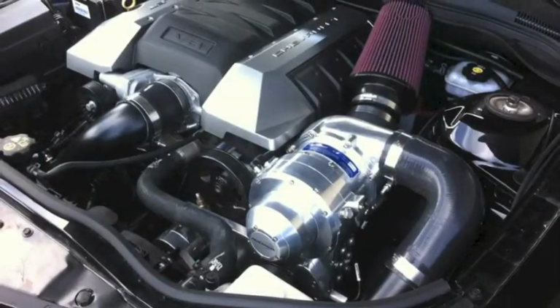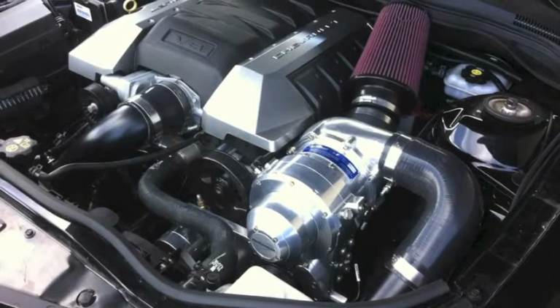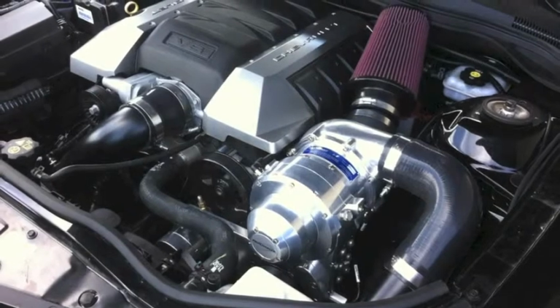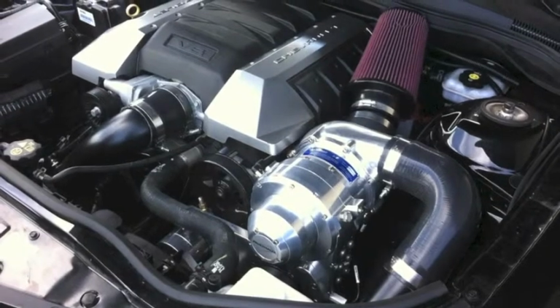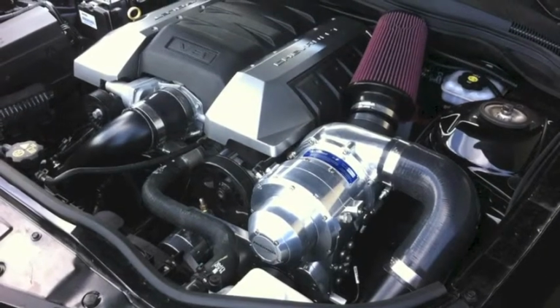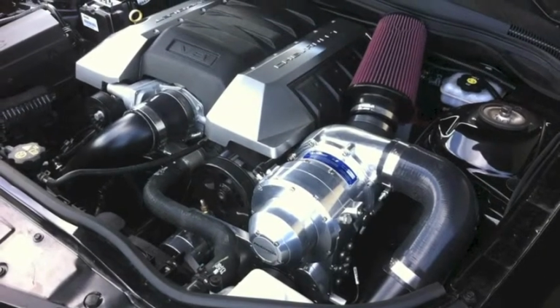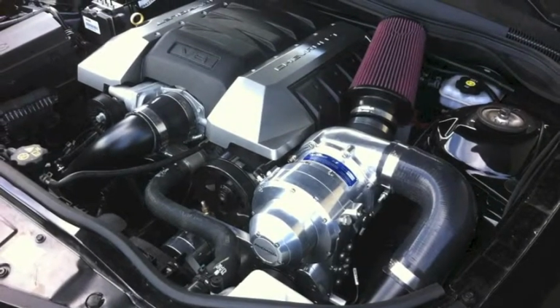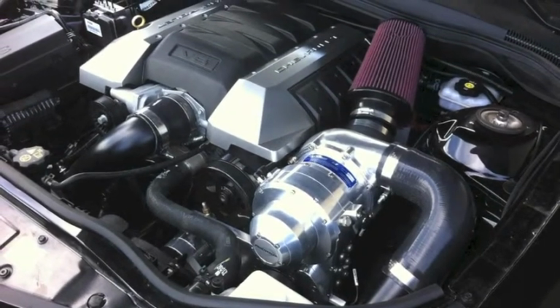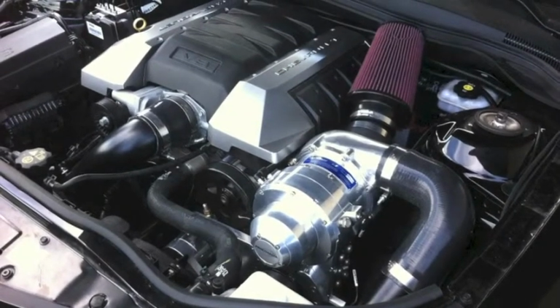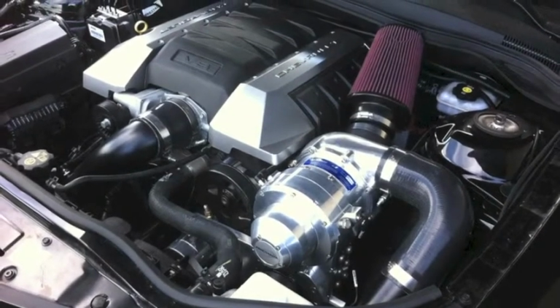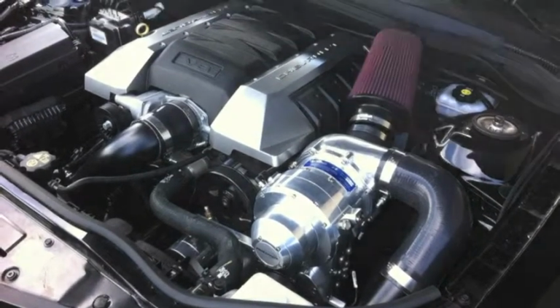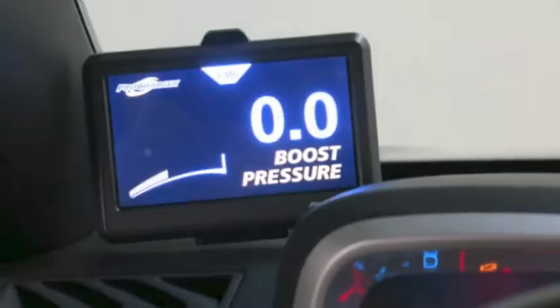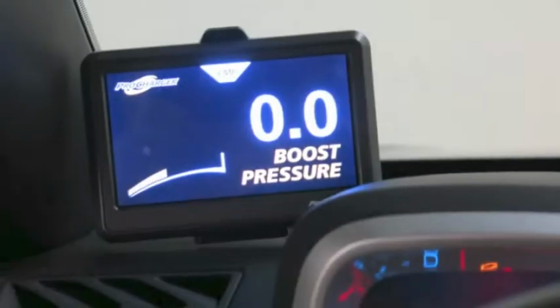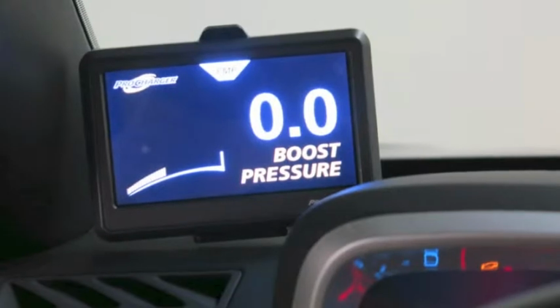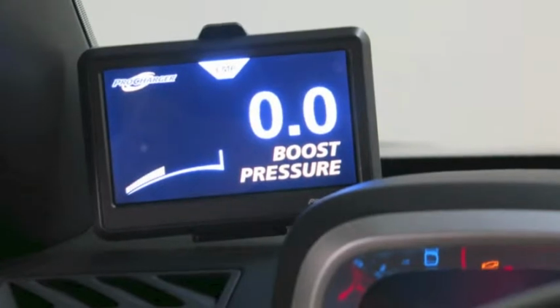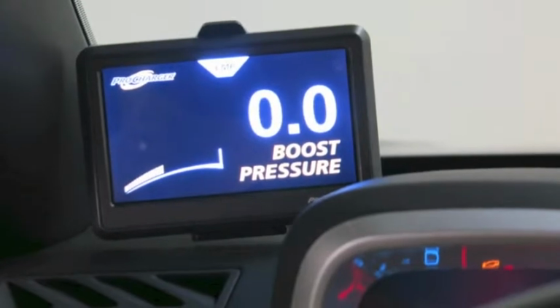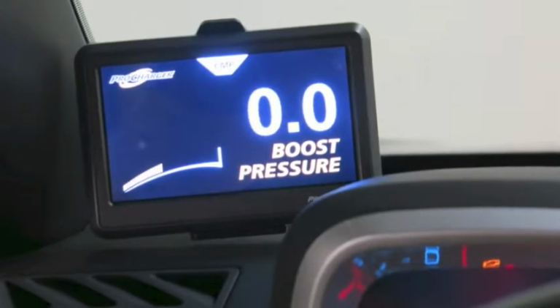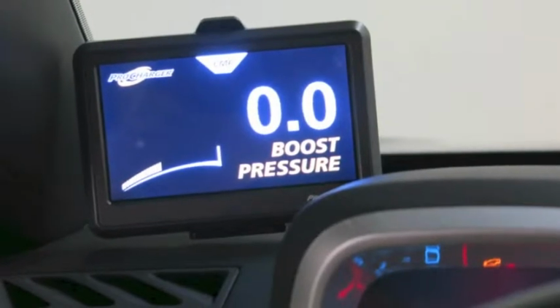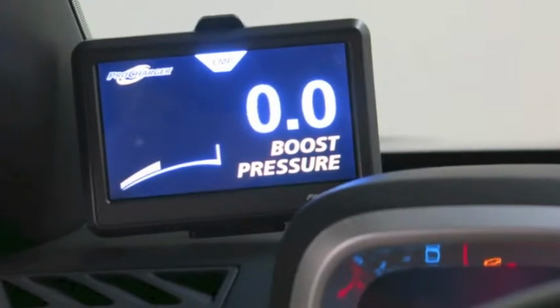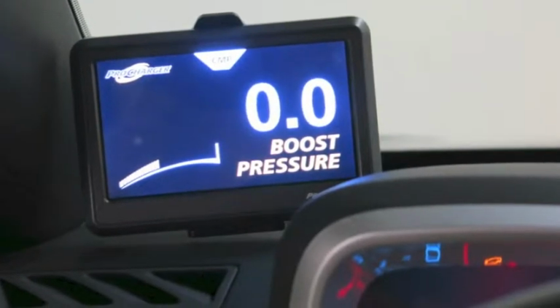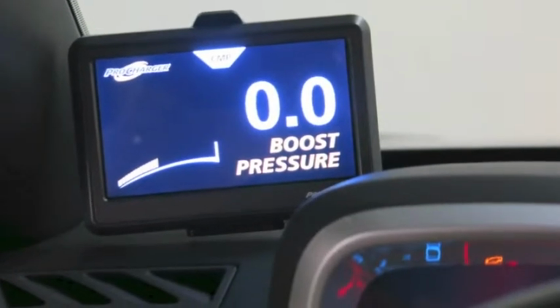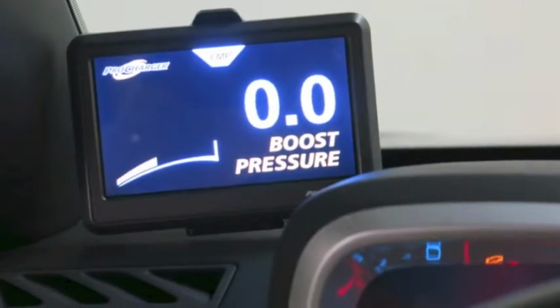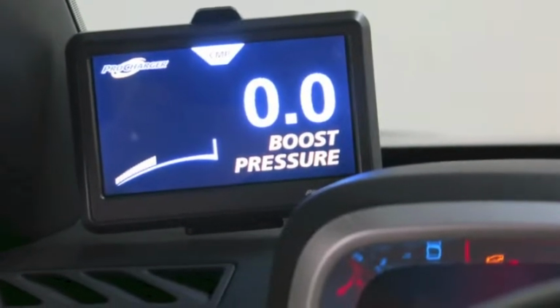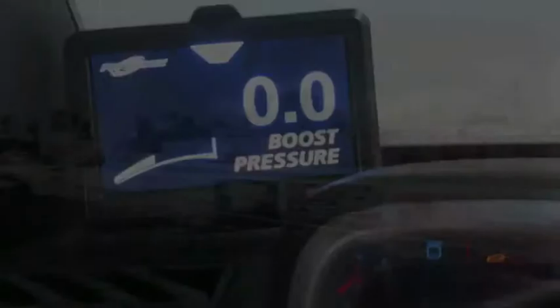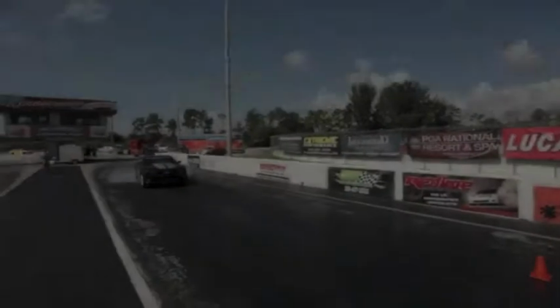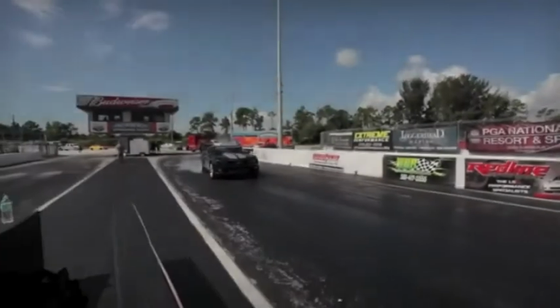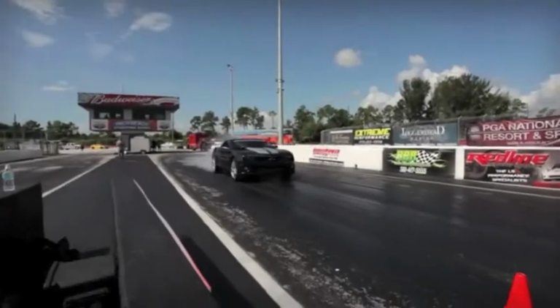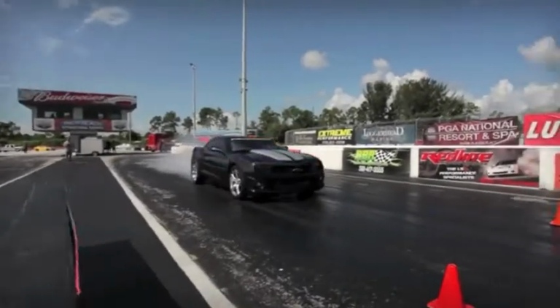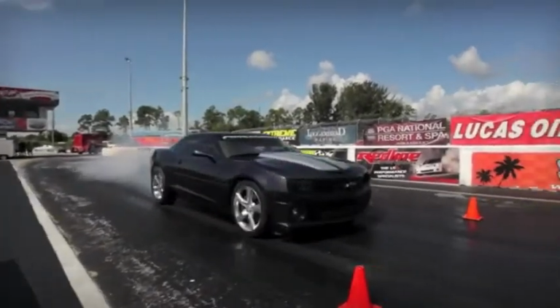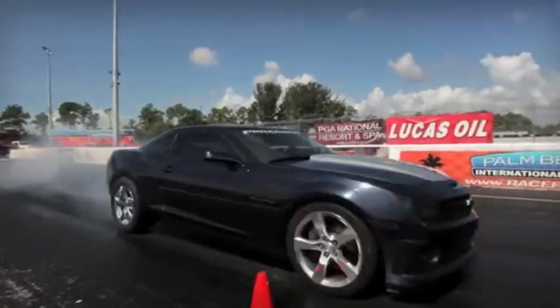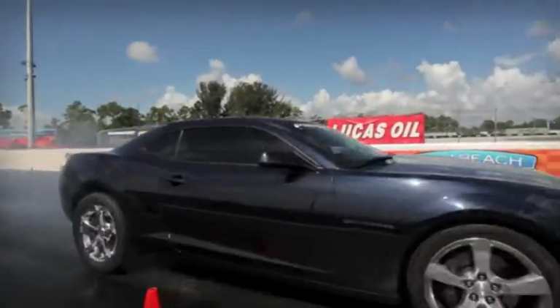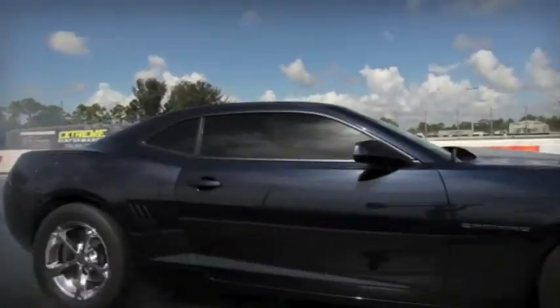It's 90 degrees, very humid. By comparison, a stock ZL1 on these conditions at this track, we tested, went 12.2 at about 115. So we're way ahead of it — we're running 11.70s at about 122.